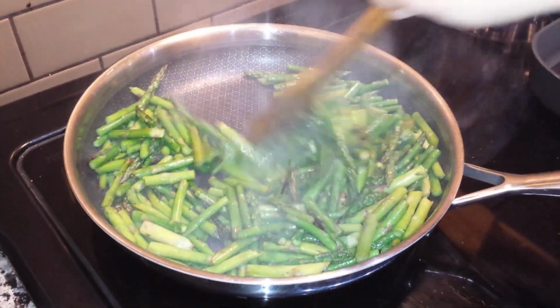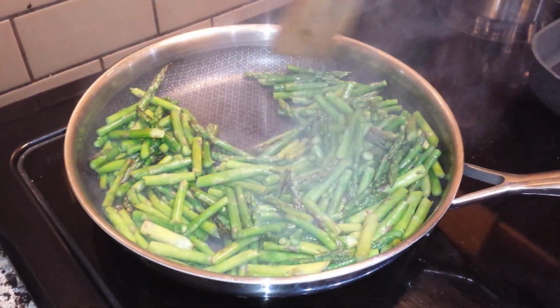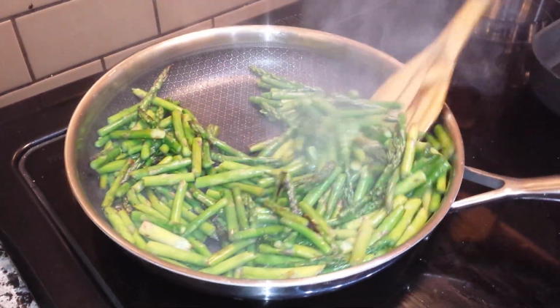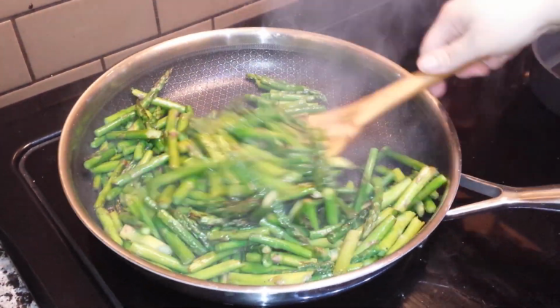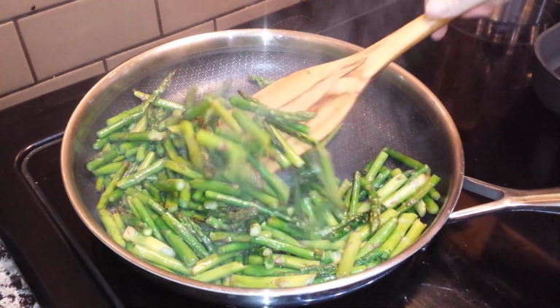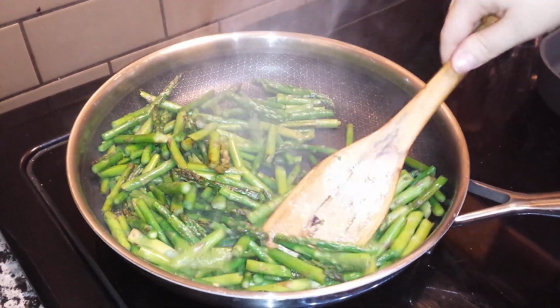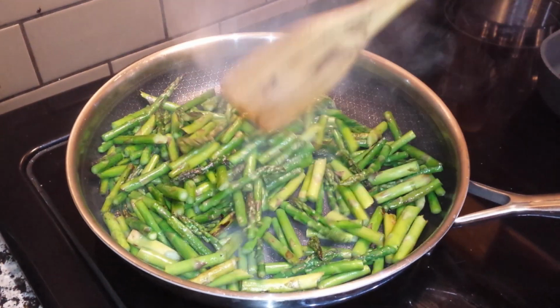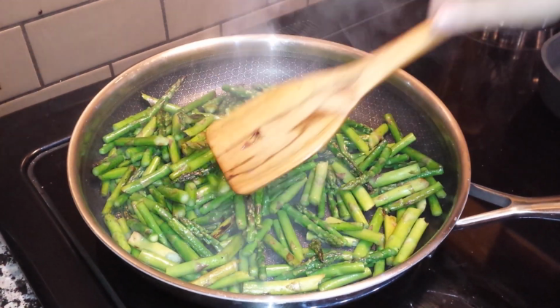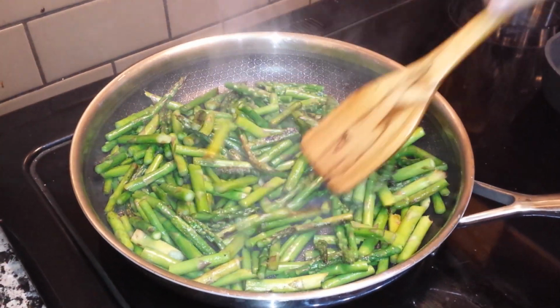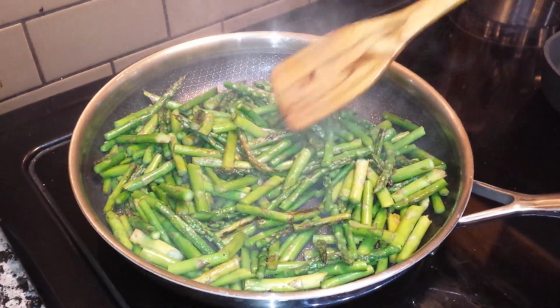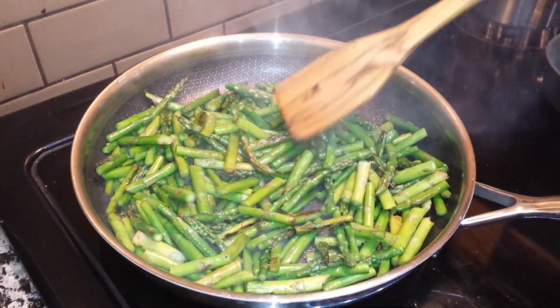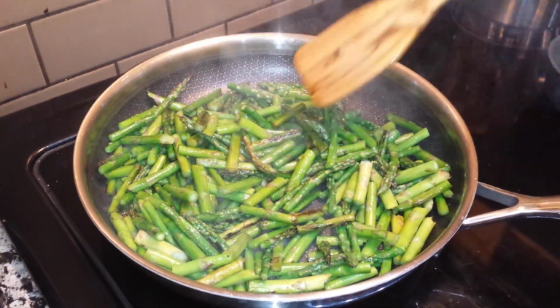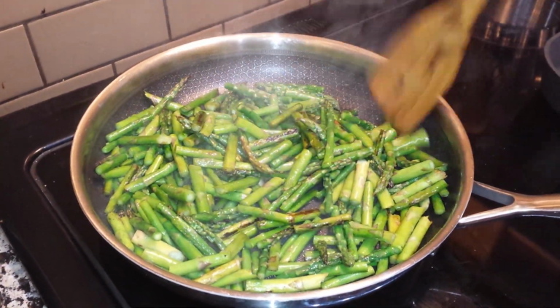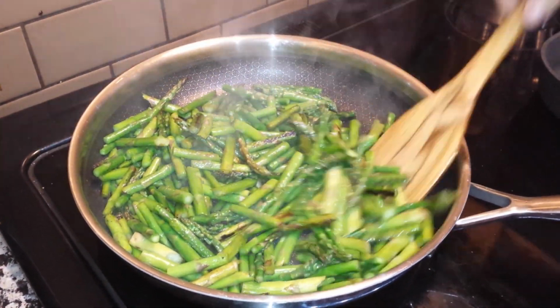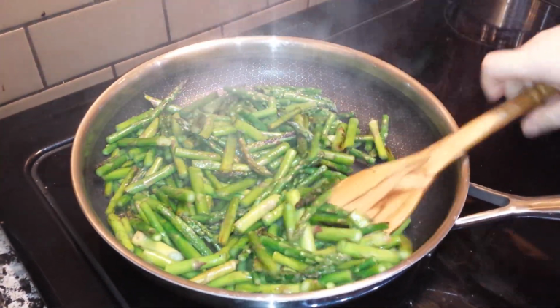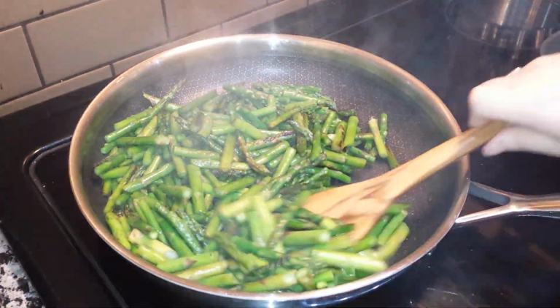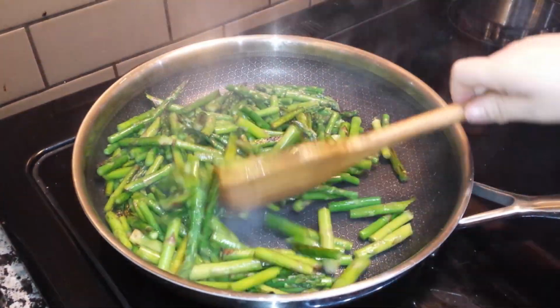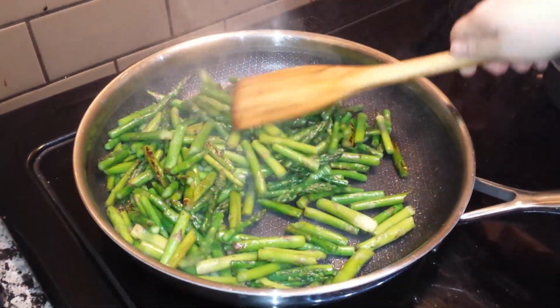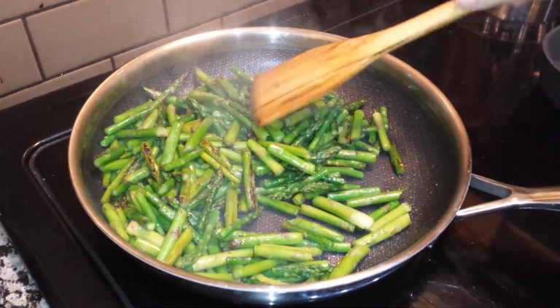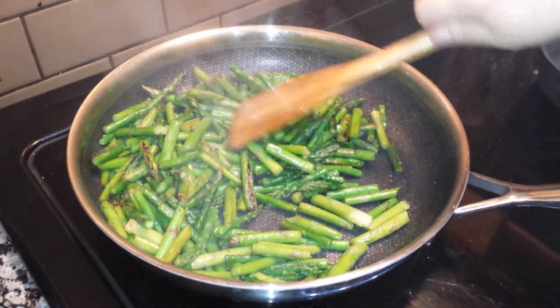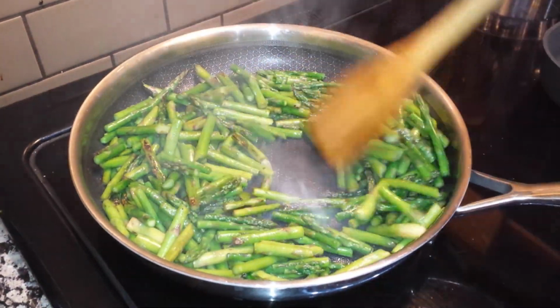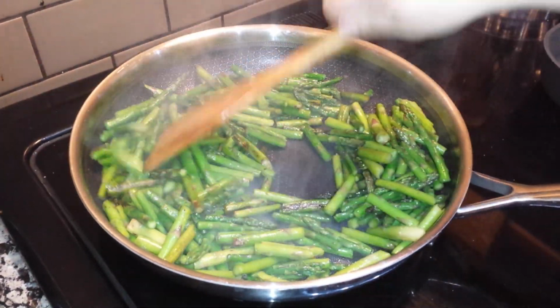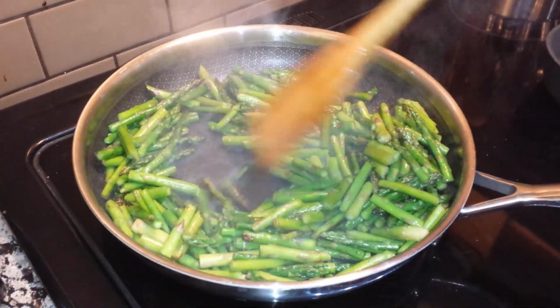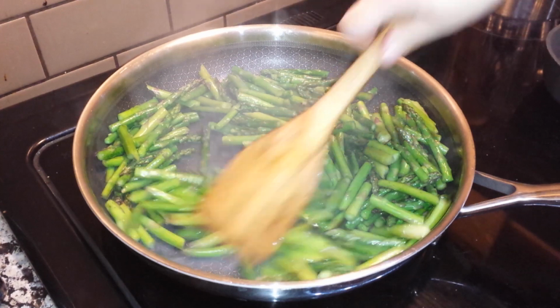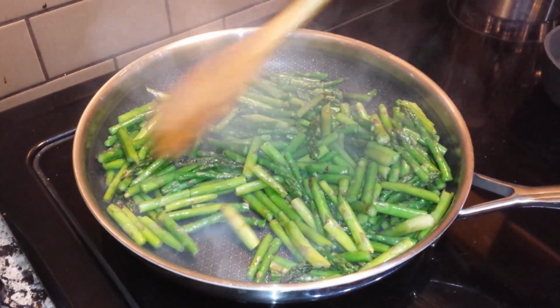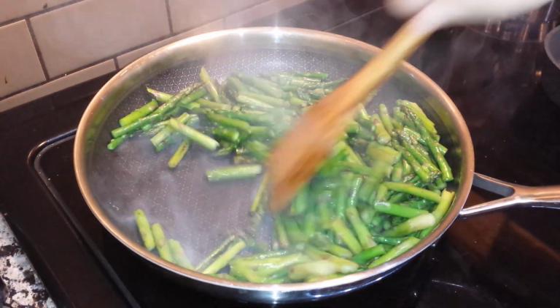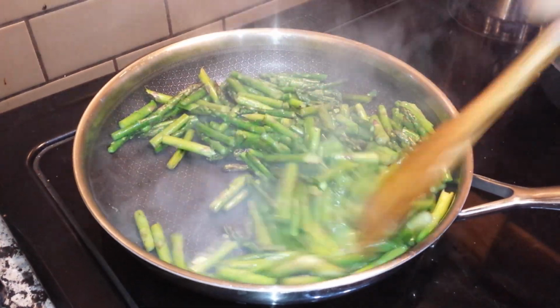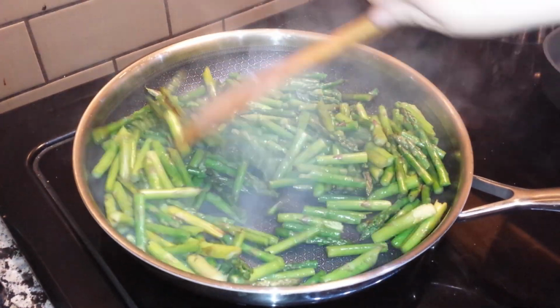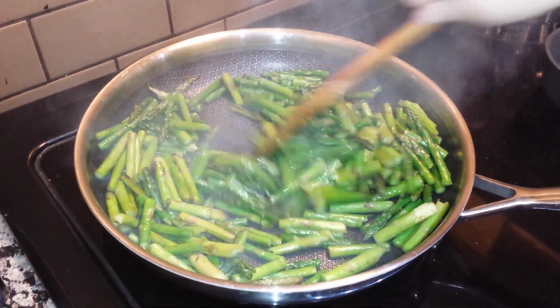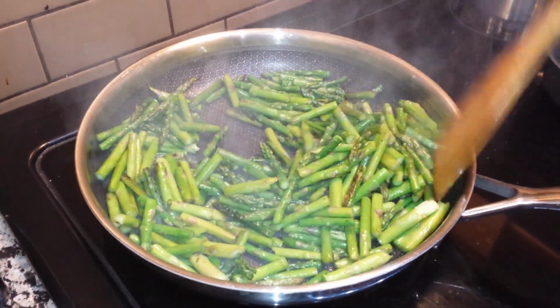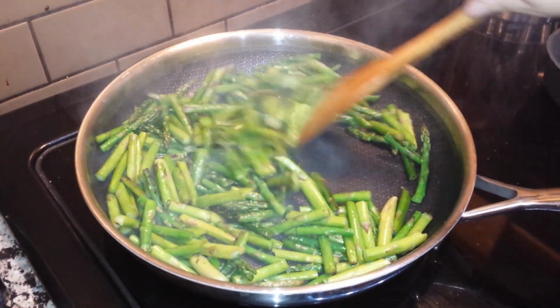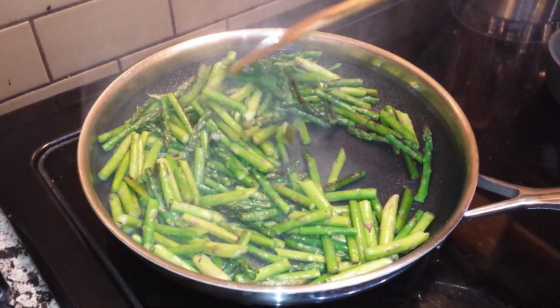They're not sticking at all but they're getting beautifully brown, just like in a stainless steel pan, but they're not sticking because of the non-stick webbing.